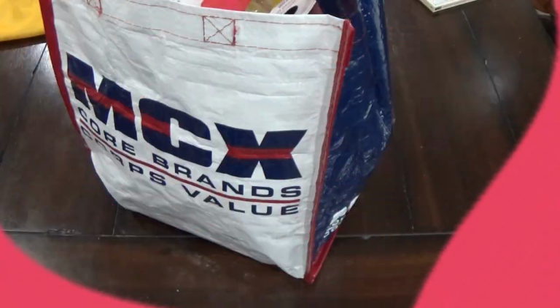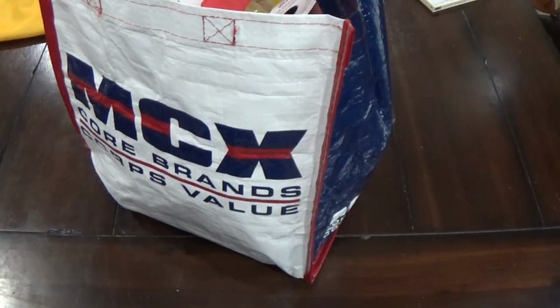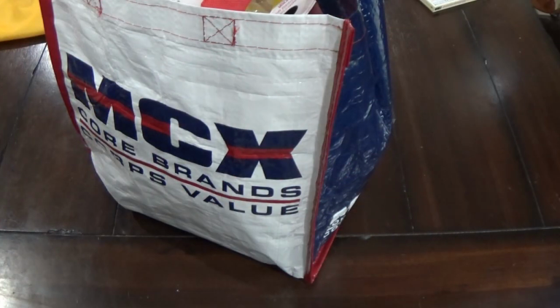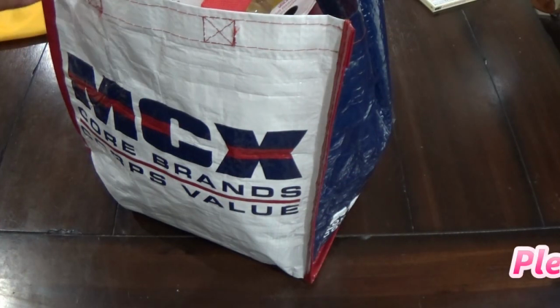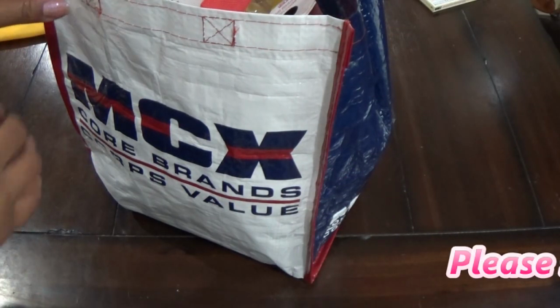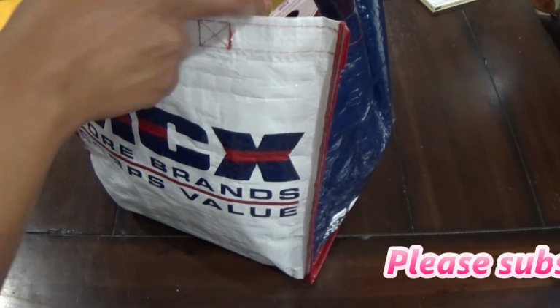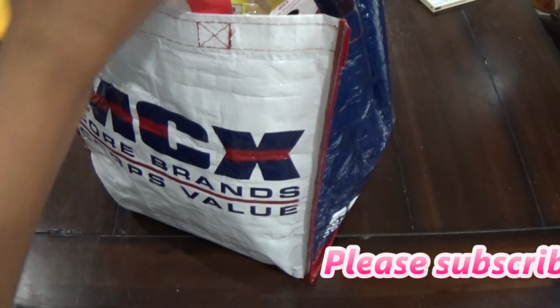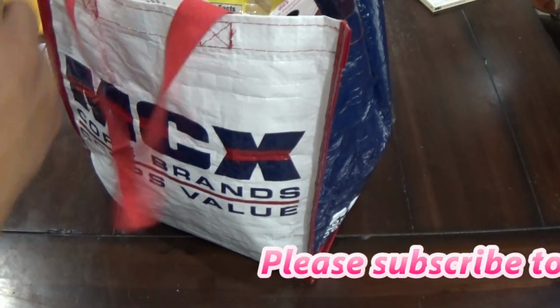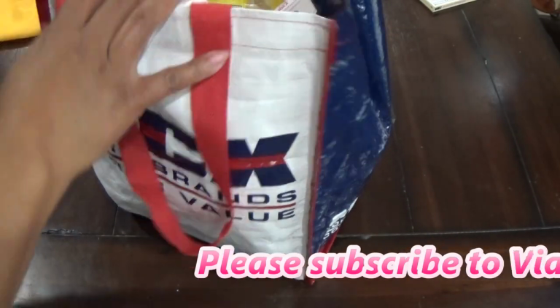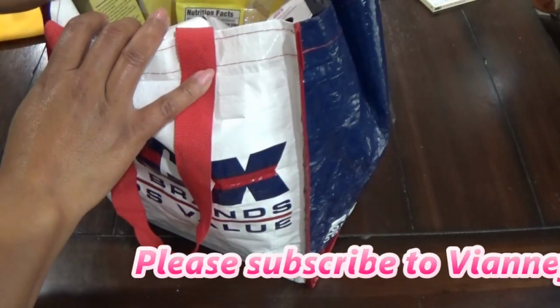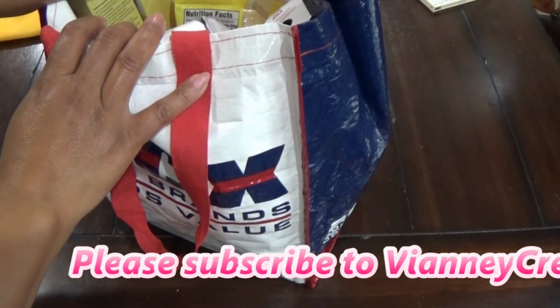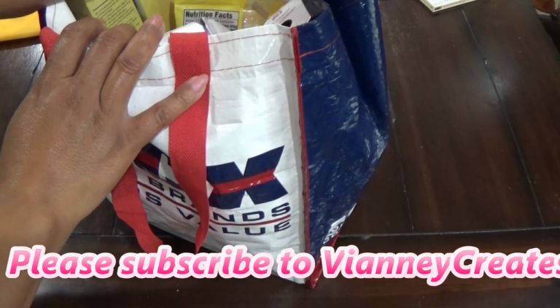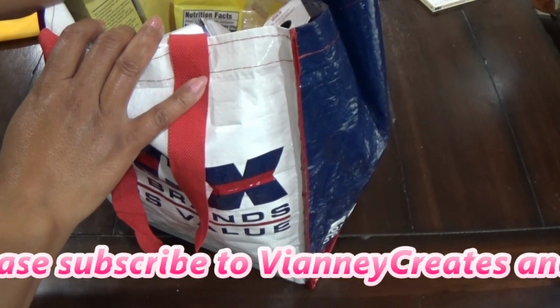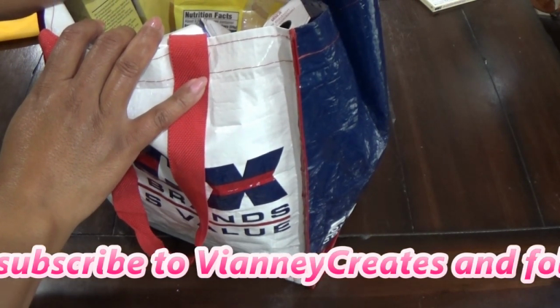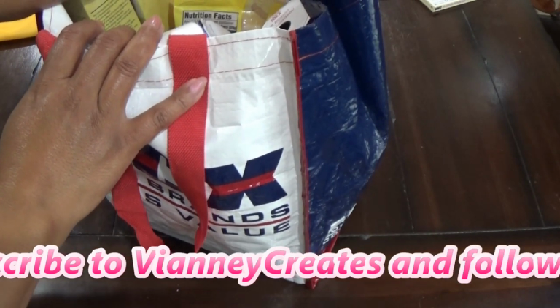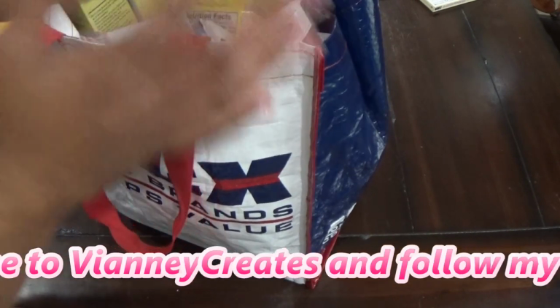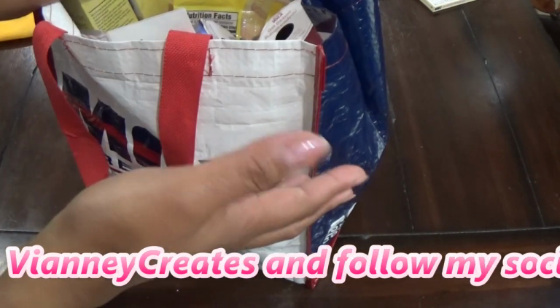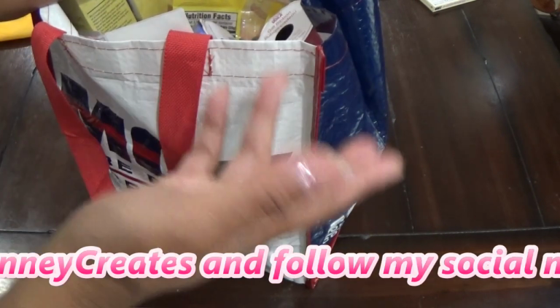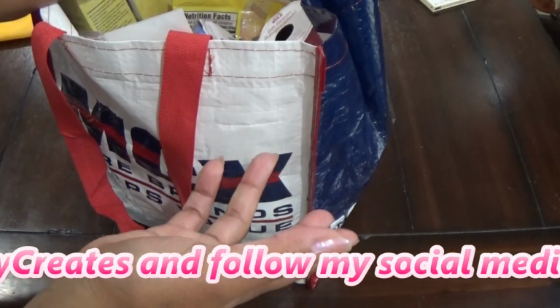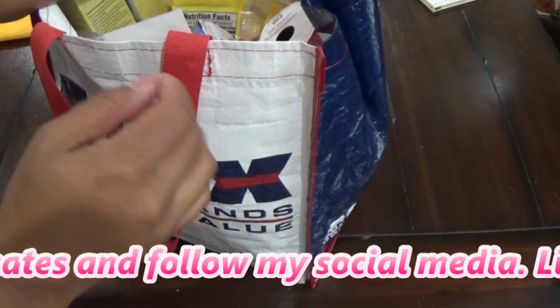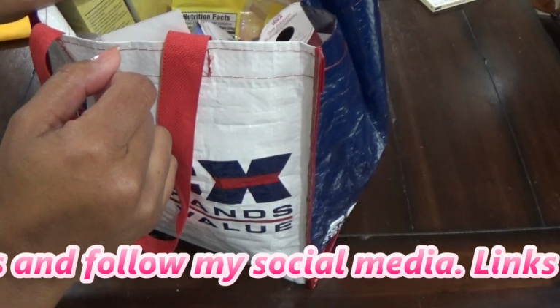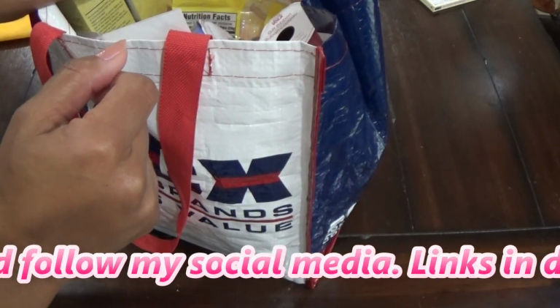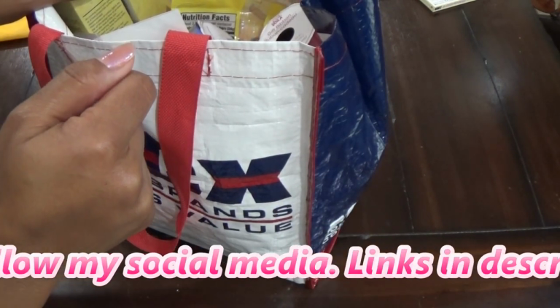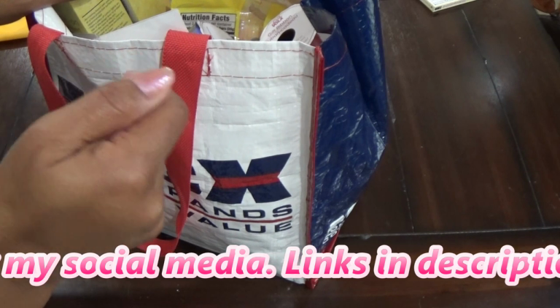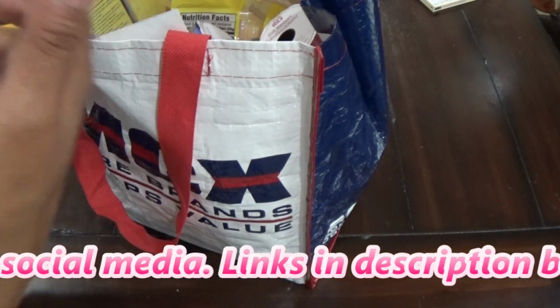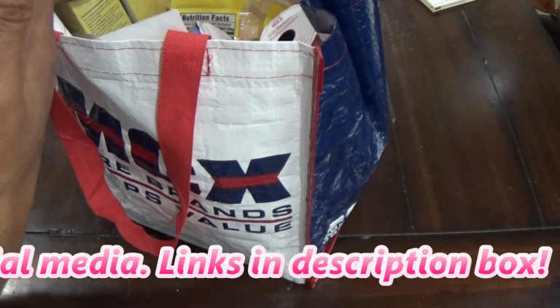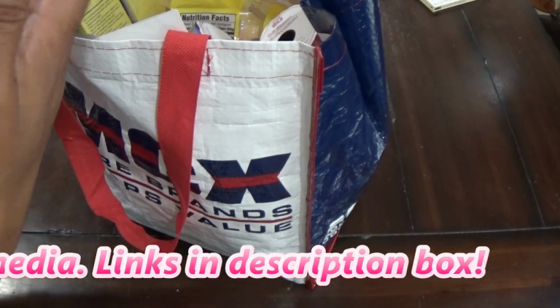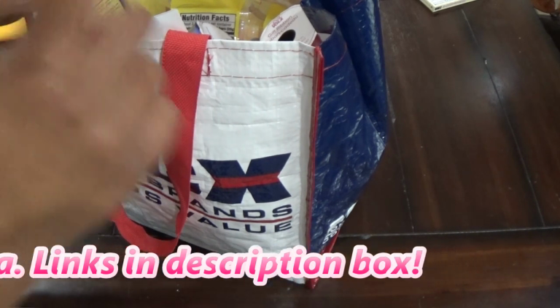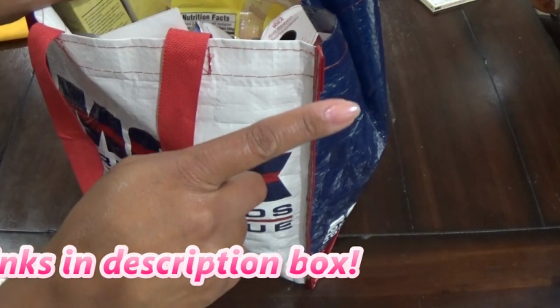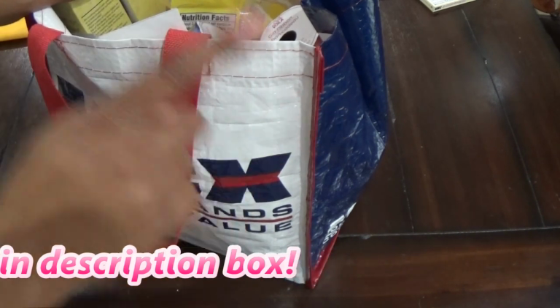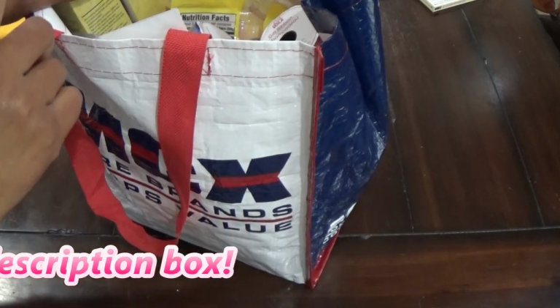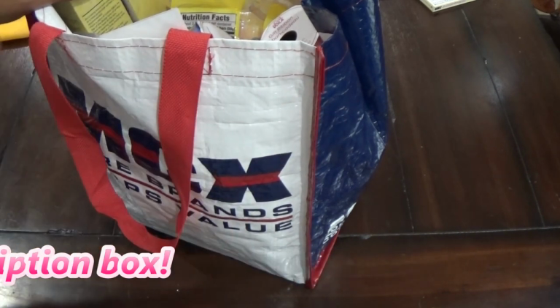Hi everyone, so today I was going to make what I thought was going to be a quick video on making a little candy lei for graduation, things like that, but I ran into a little hiccup.